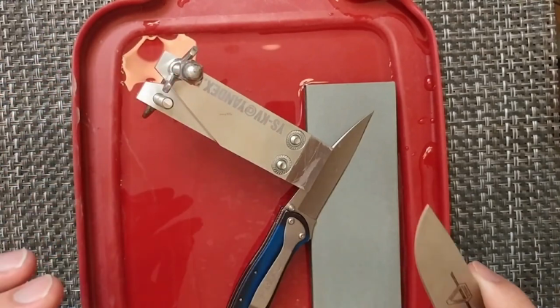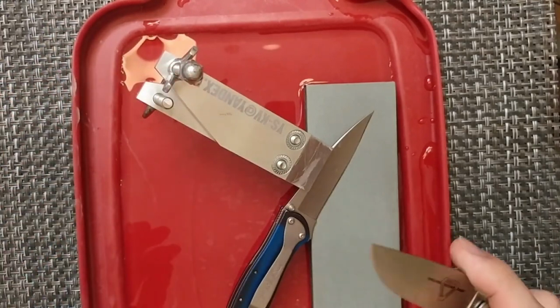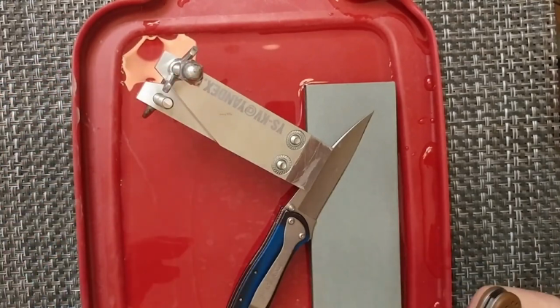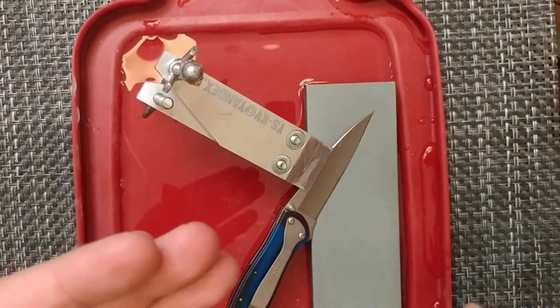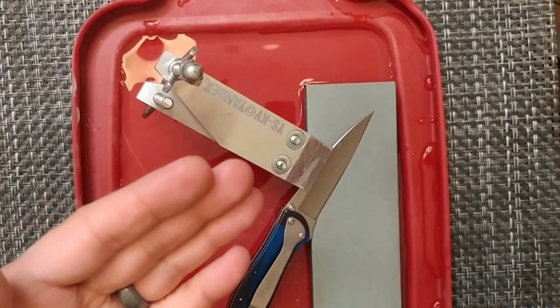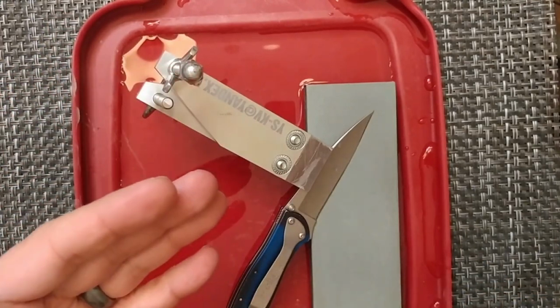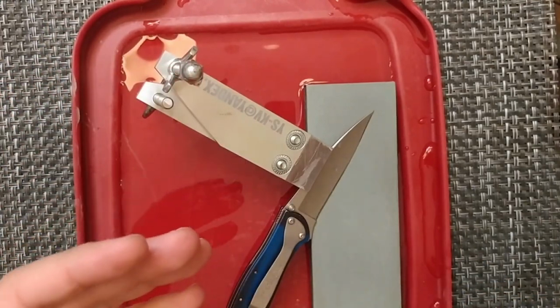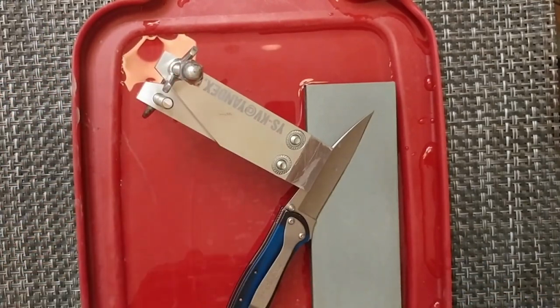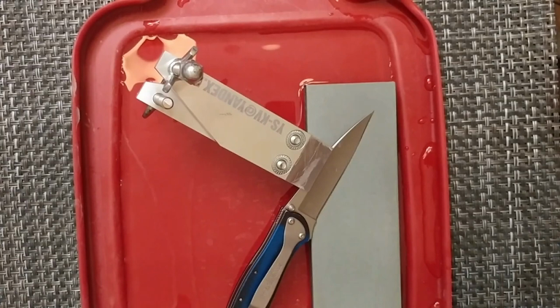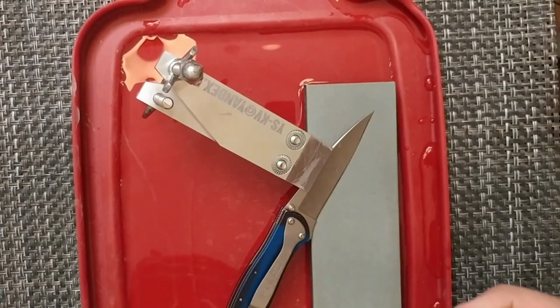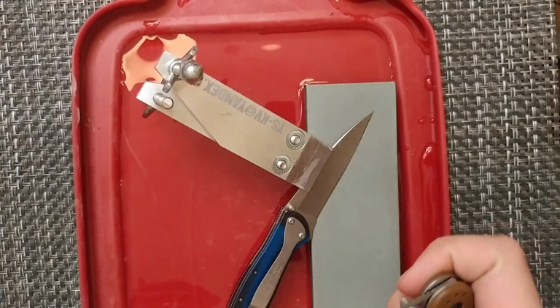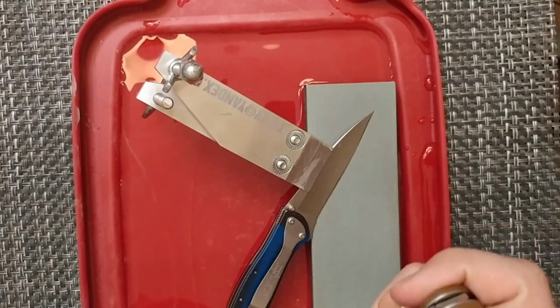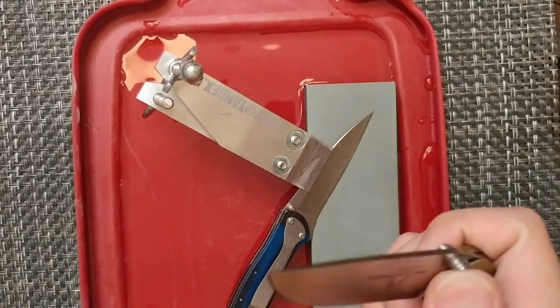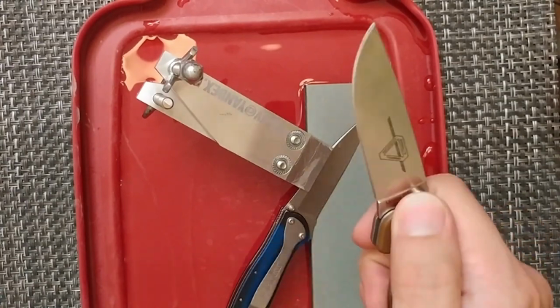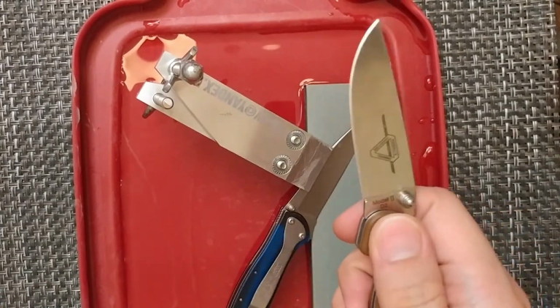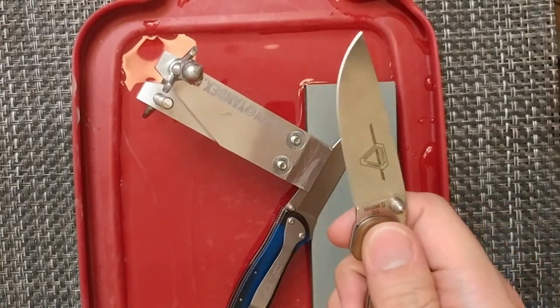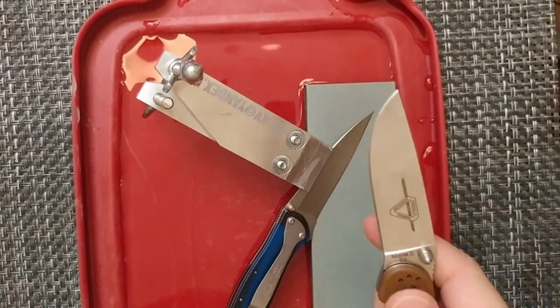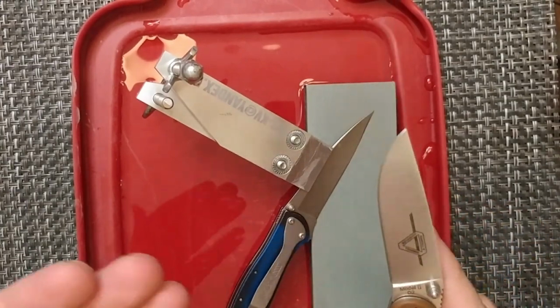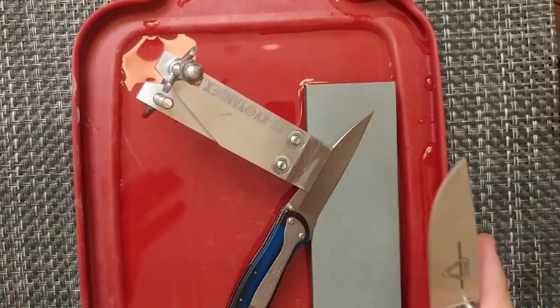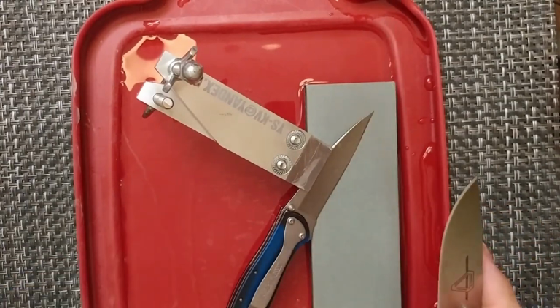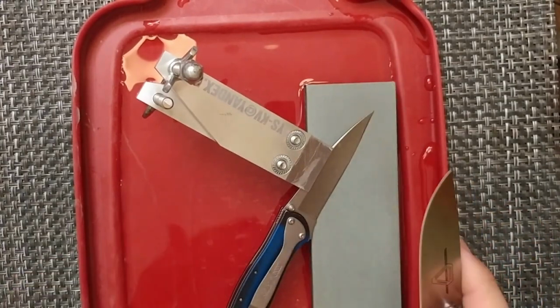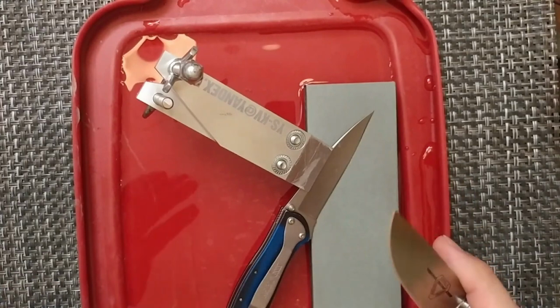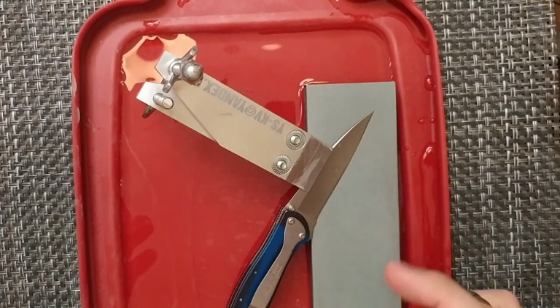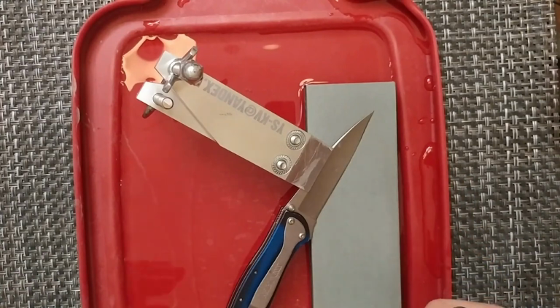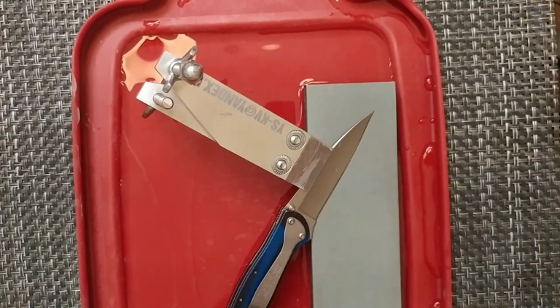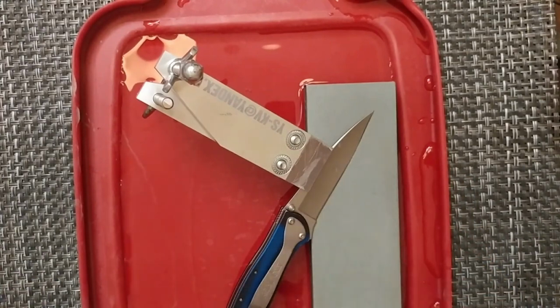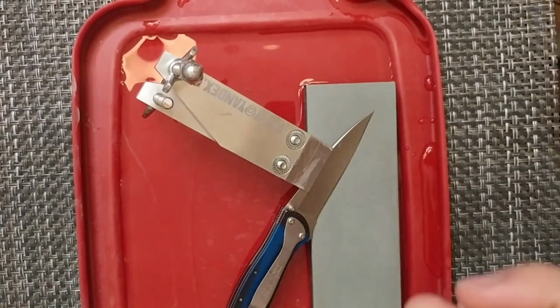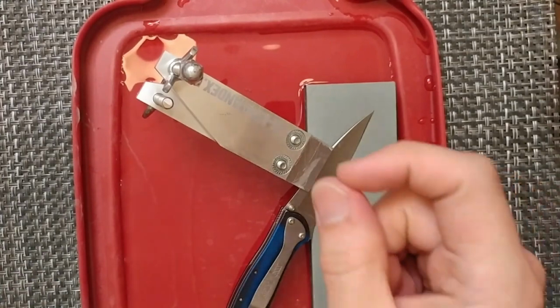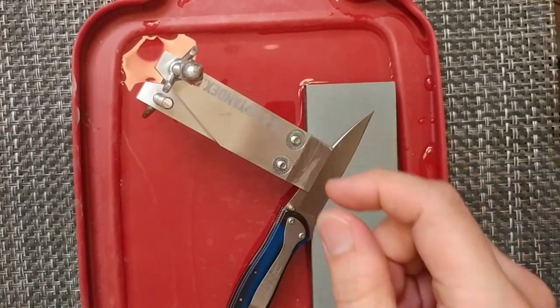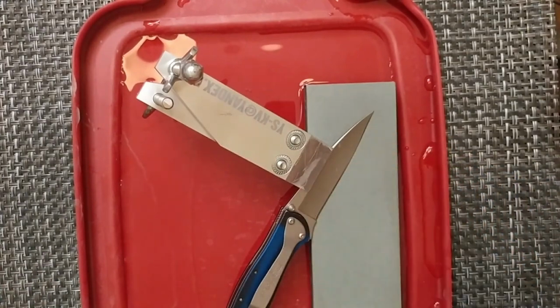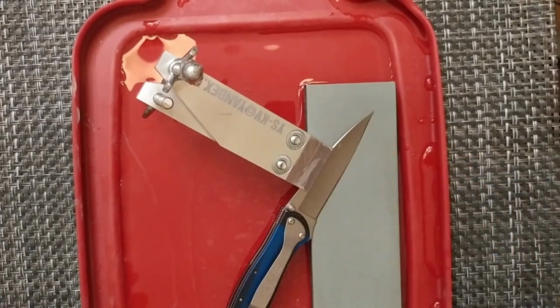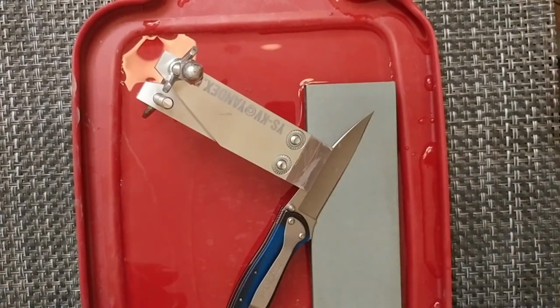So if you're actually looking for 17.5 degrees, depending on the angle of your knife, you might end up setting it at 20 degrees, which equals 17.5. So there's a little bit of math to figure that out.